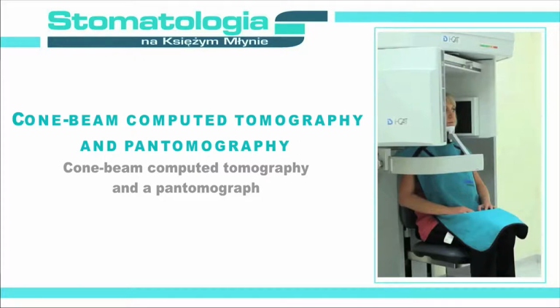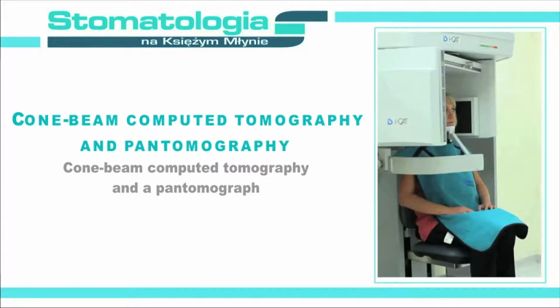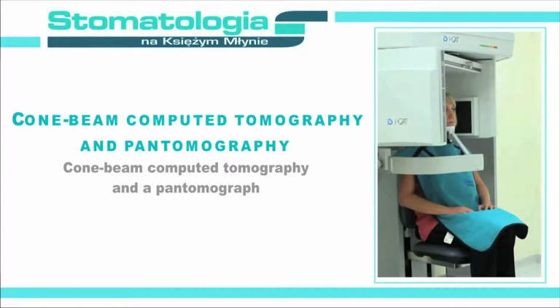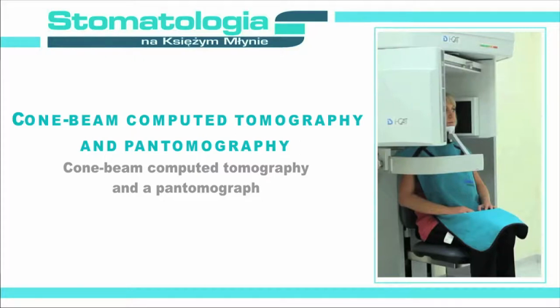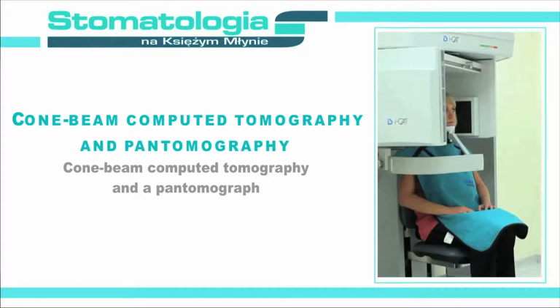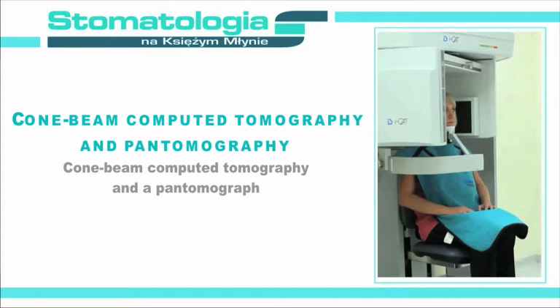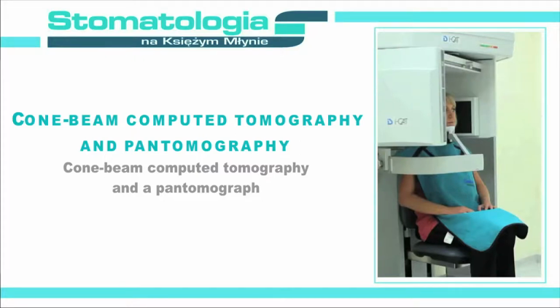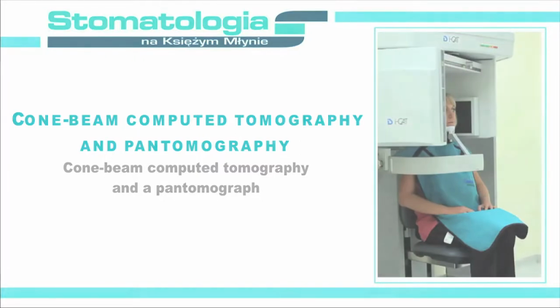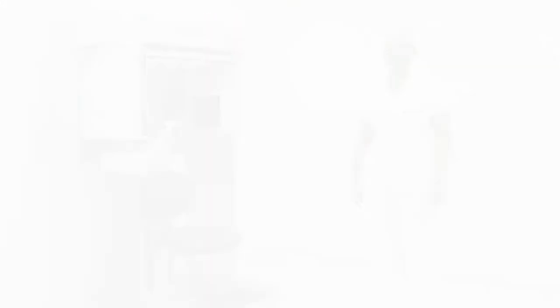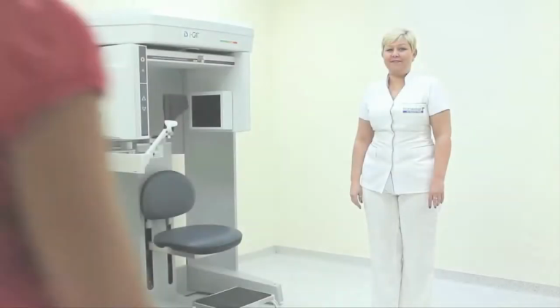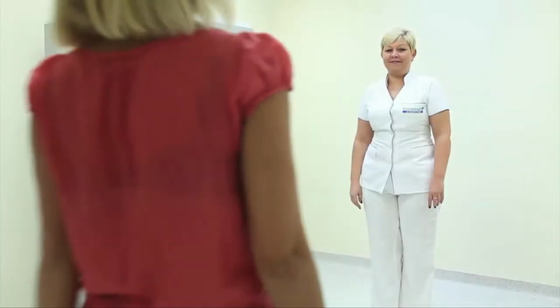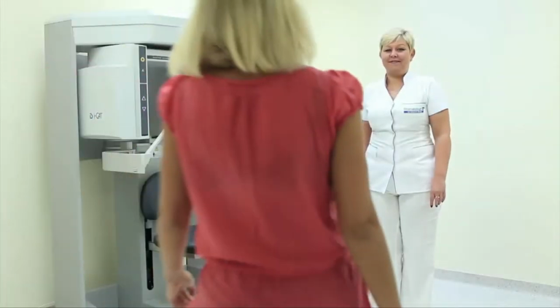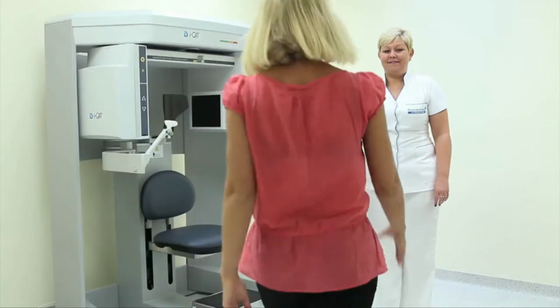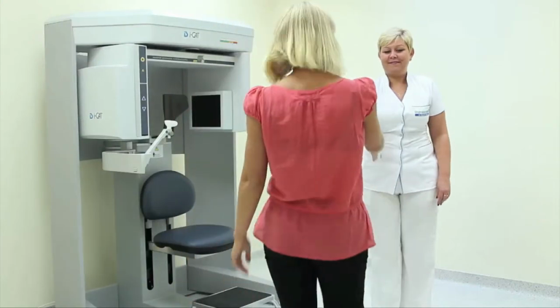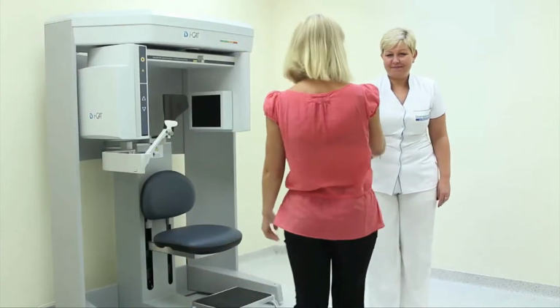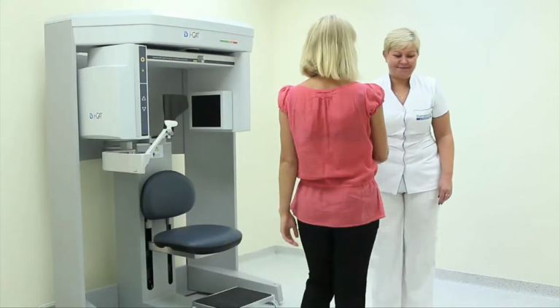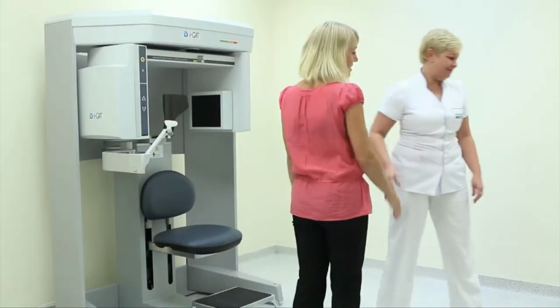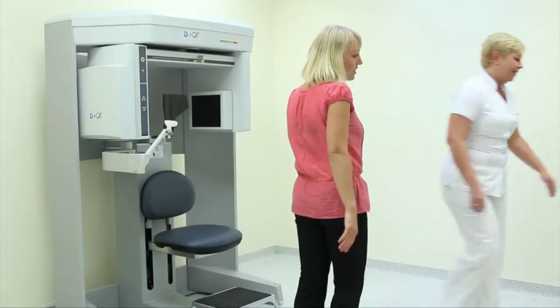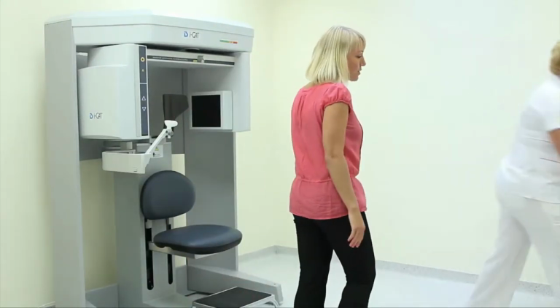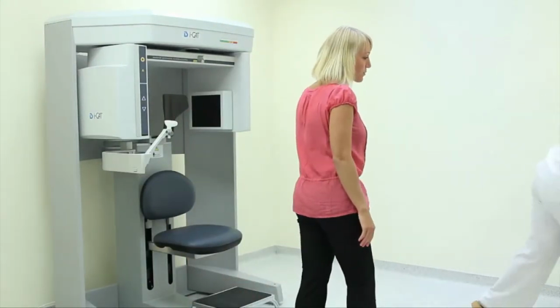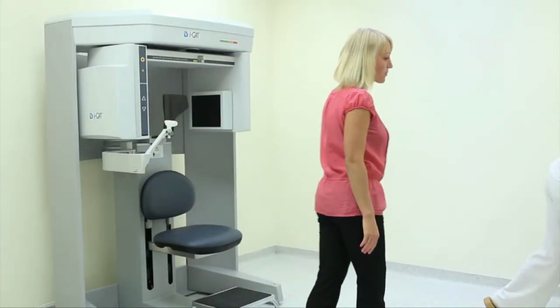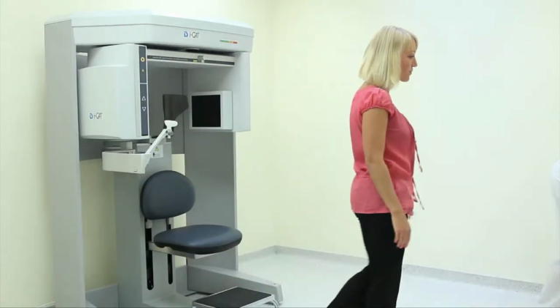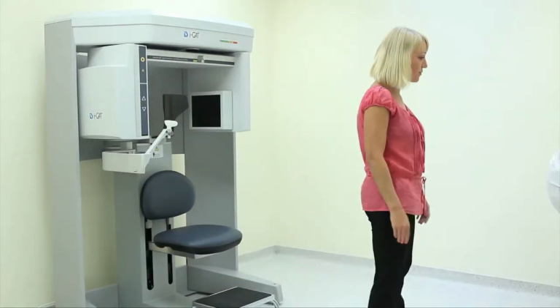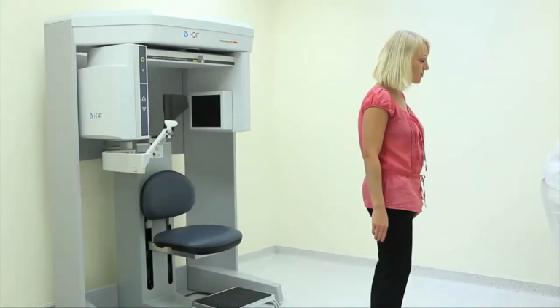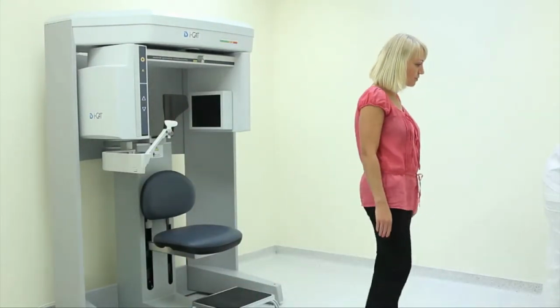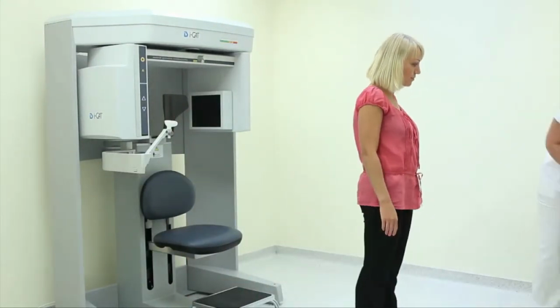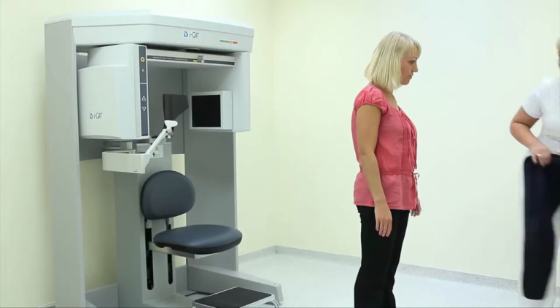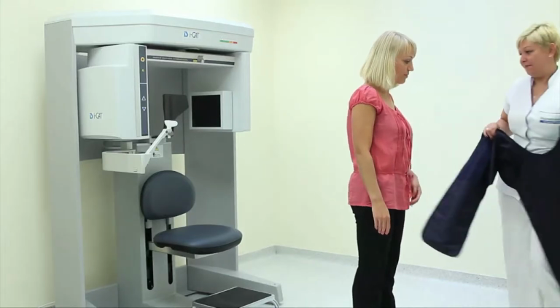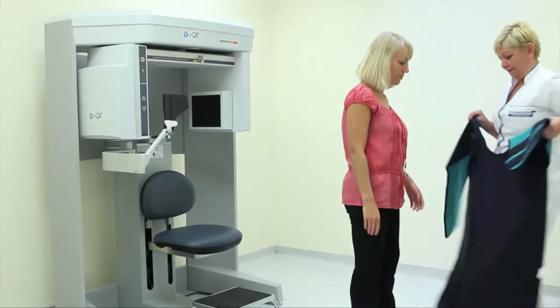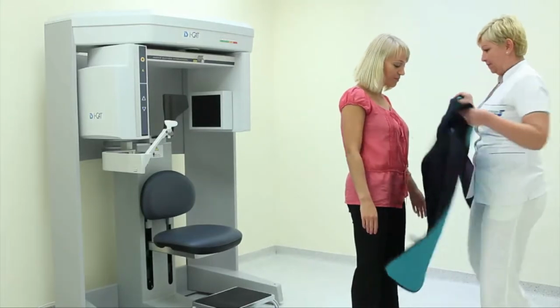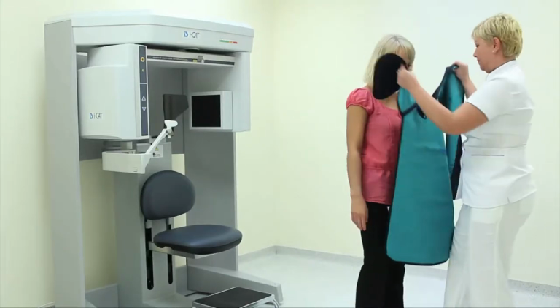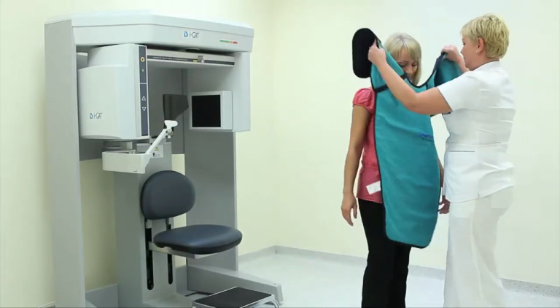CAT scanning and pantomography. In response to our care for the patient's comfort and well-being, our clinic has obtained the most modern radiological equipment.